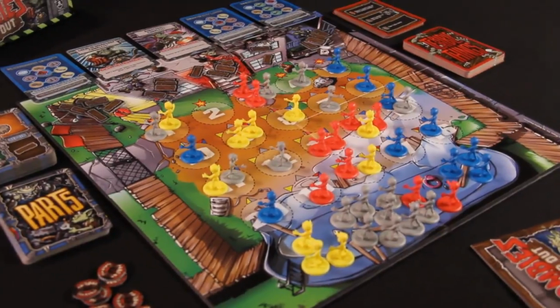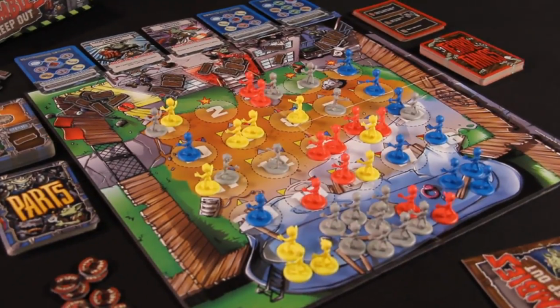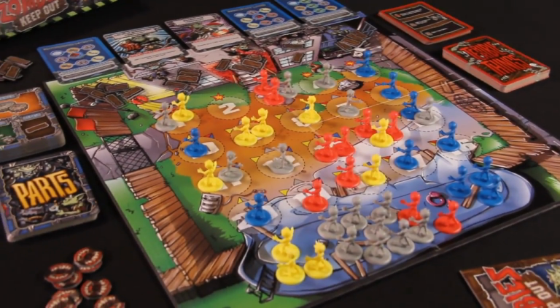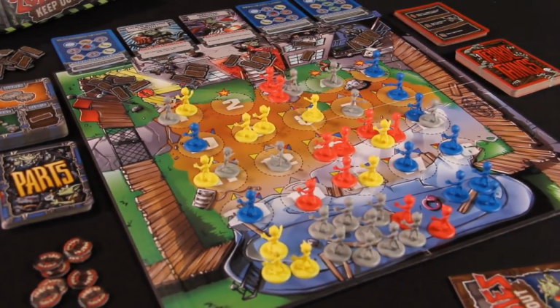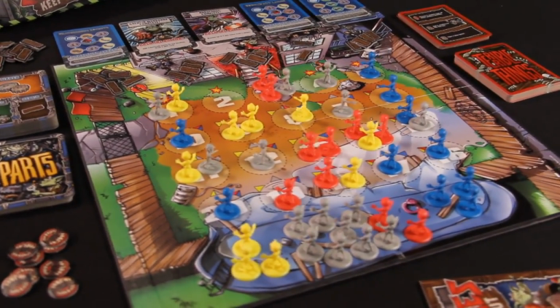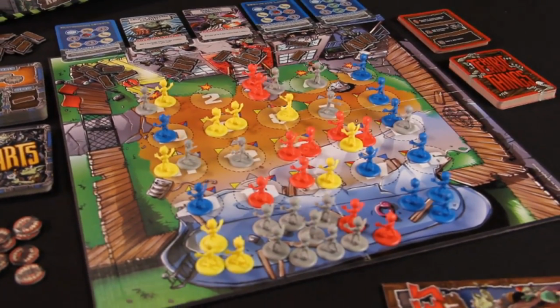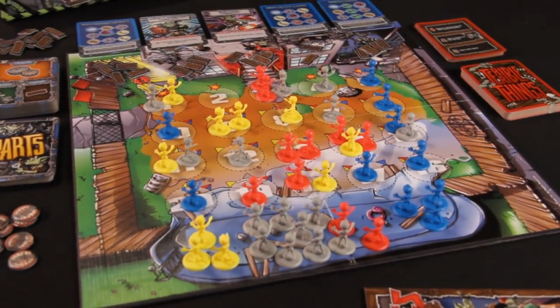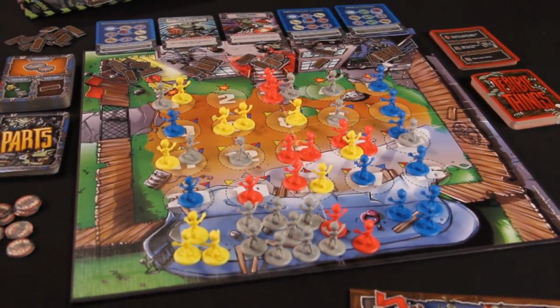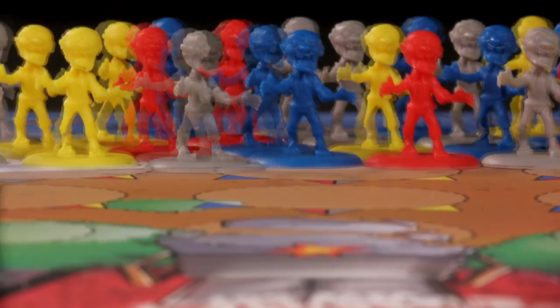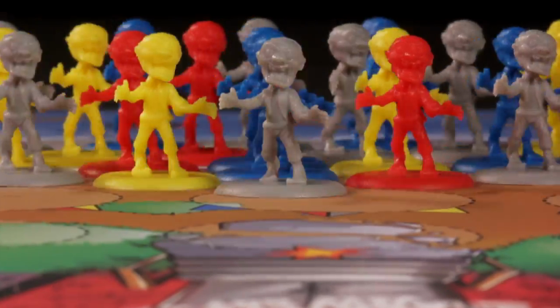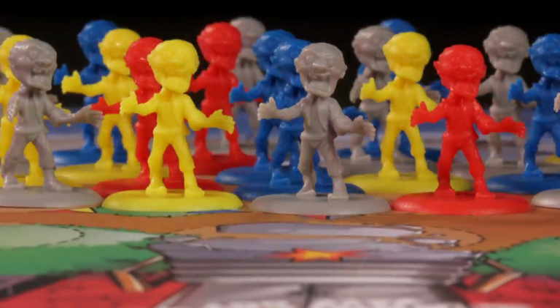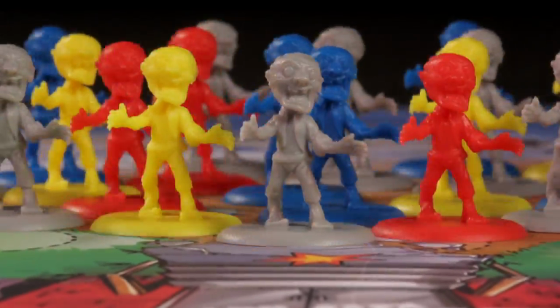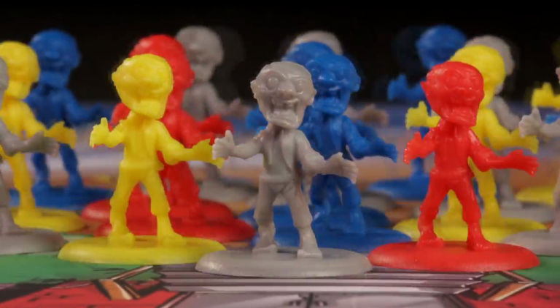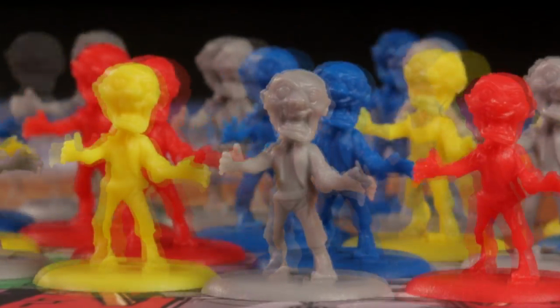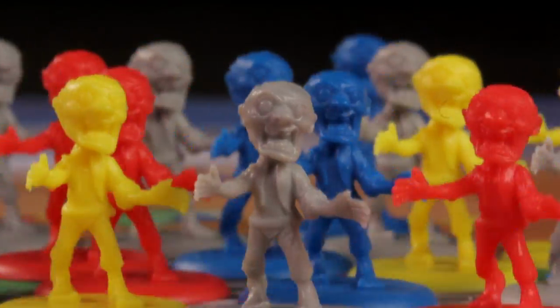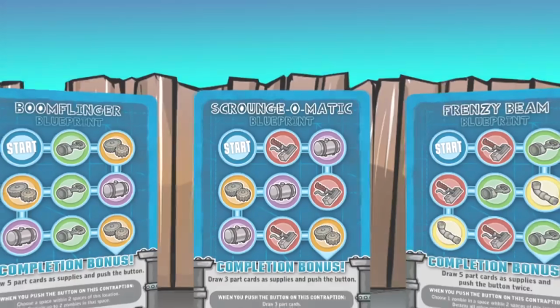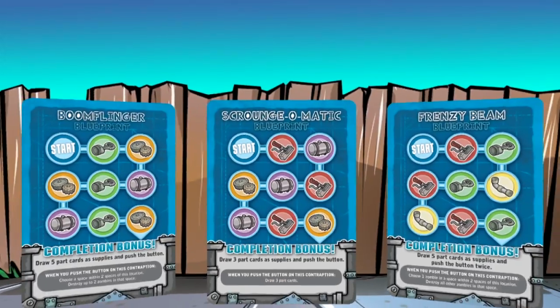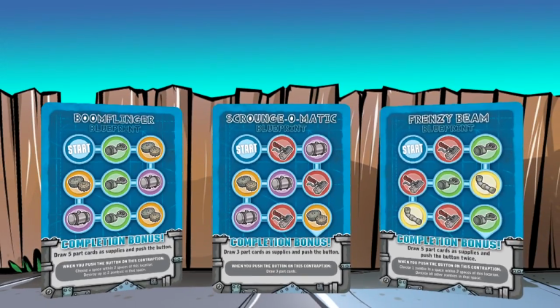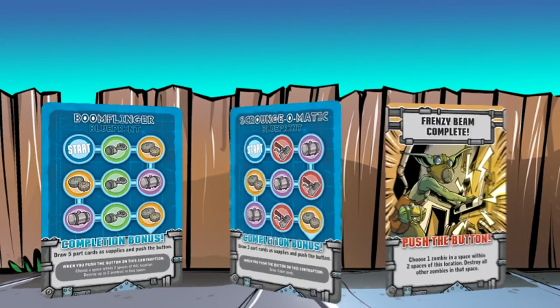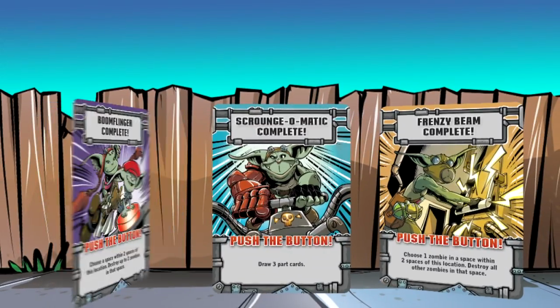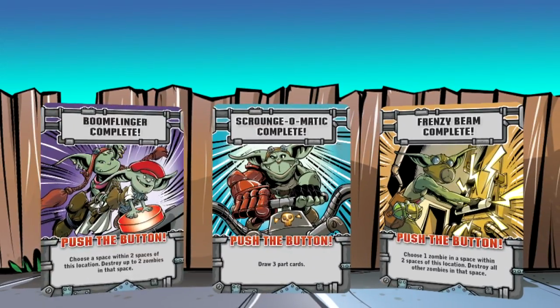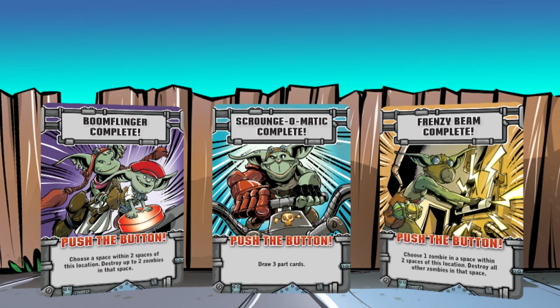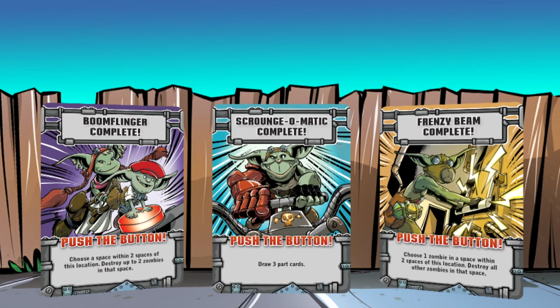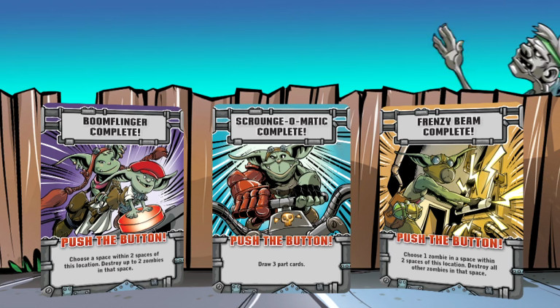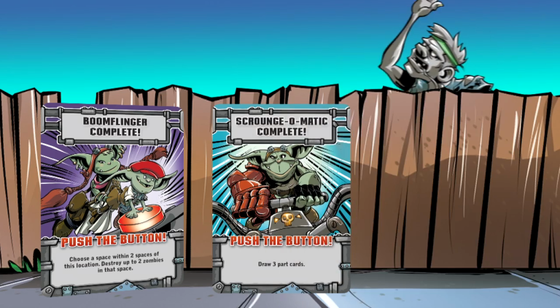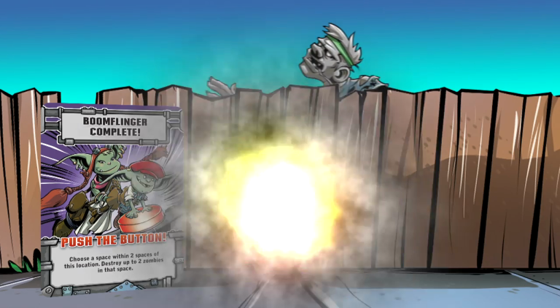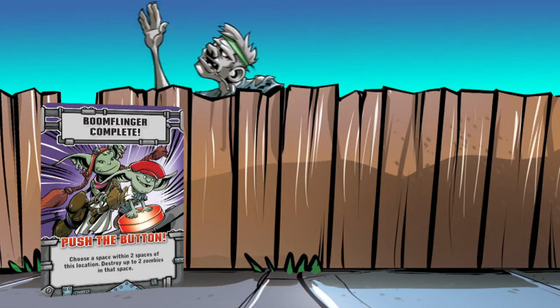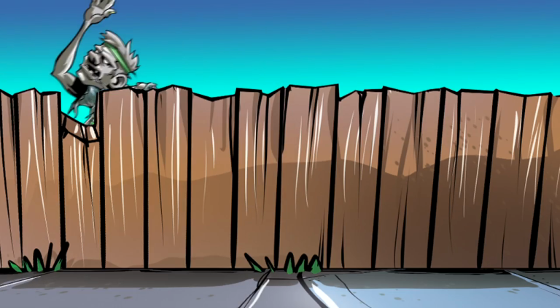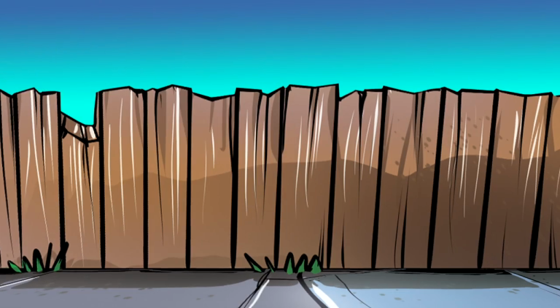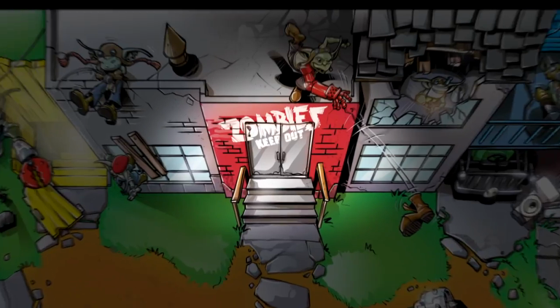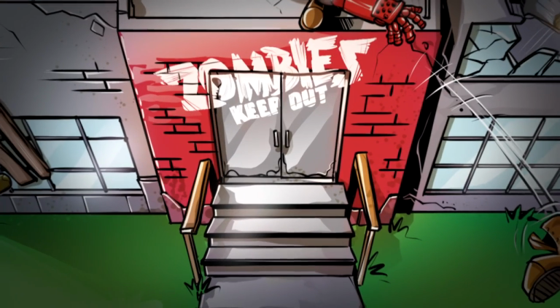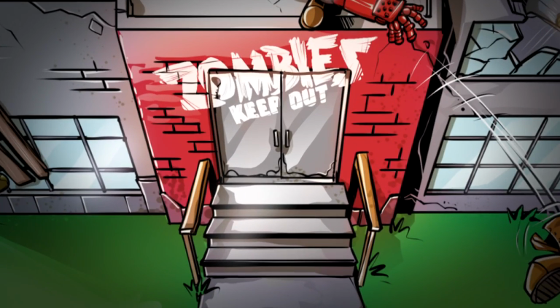Zombies Keep Out is a cooperative board game for one to six players, during which players work together to repel the zombie invasion. To succeed, they must build three defensive contraptions in the Bodgers workshop before the zombies either destroy three of their devices or breach the workshop door.